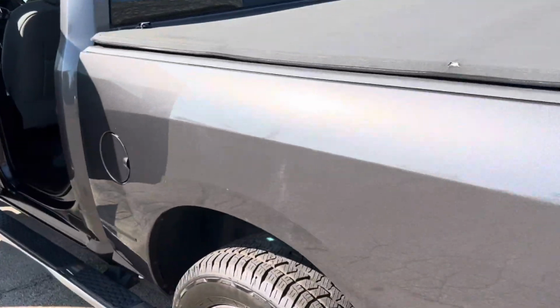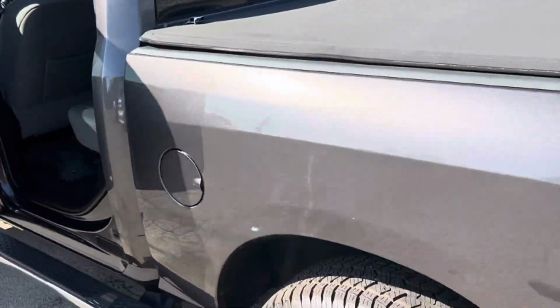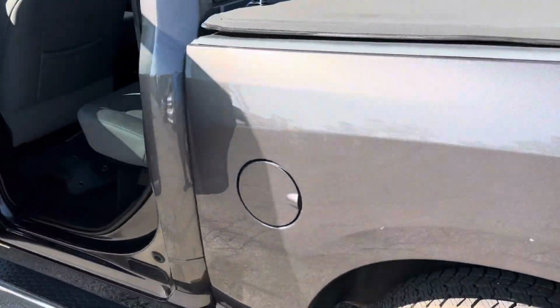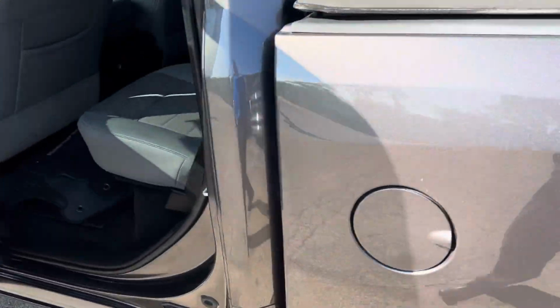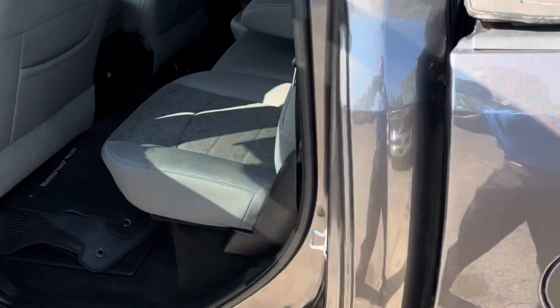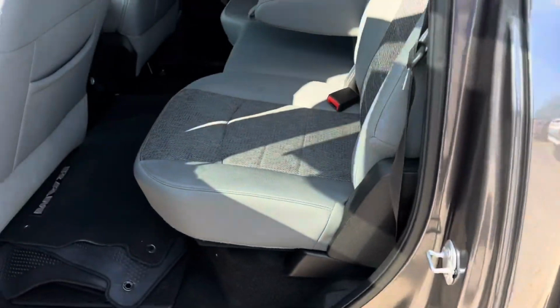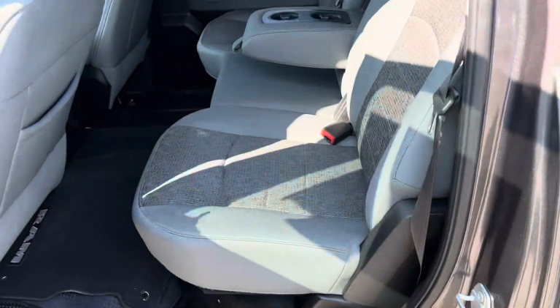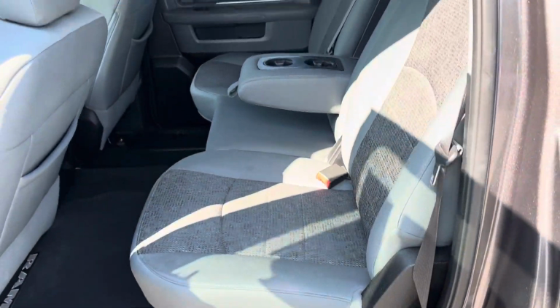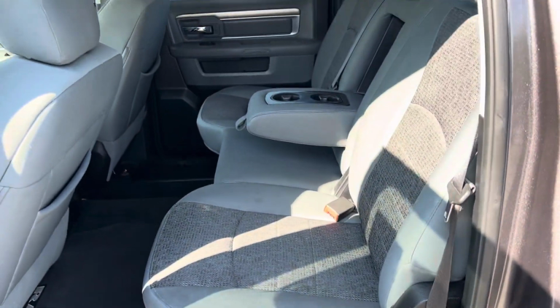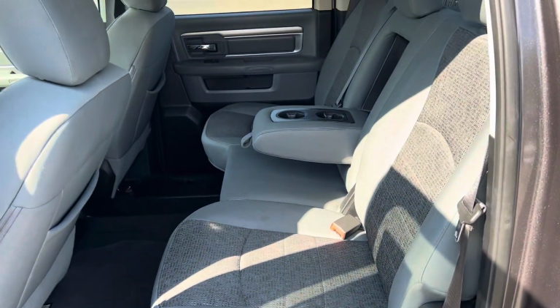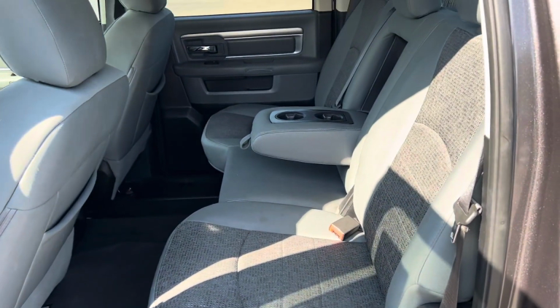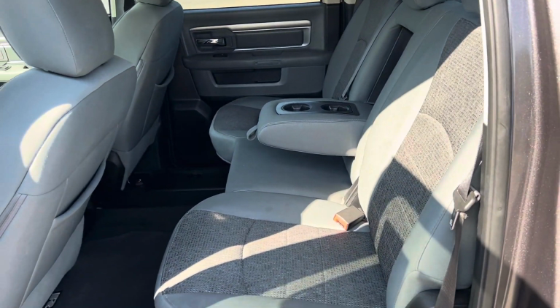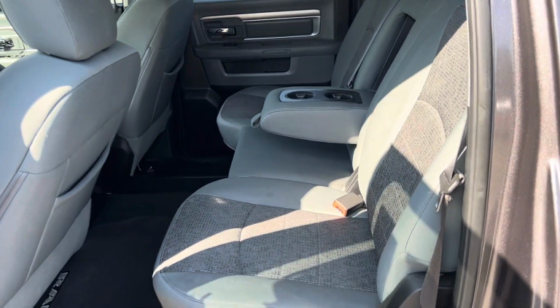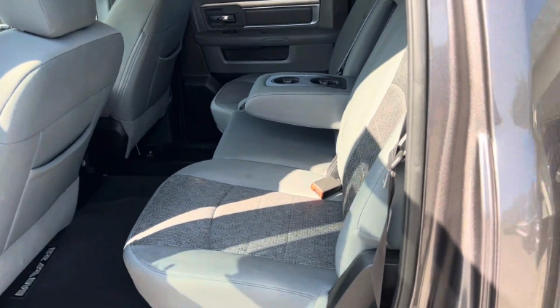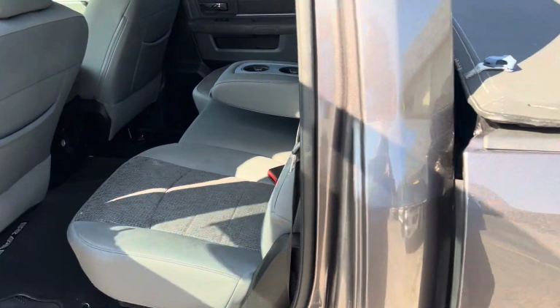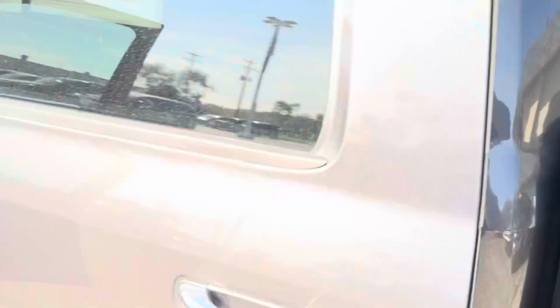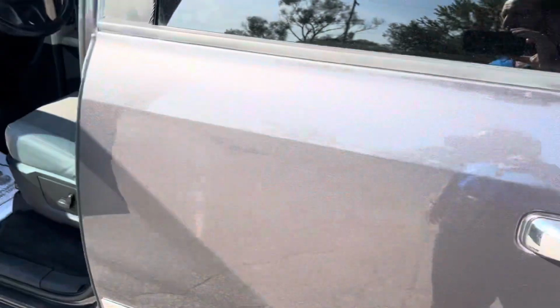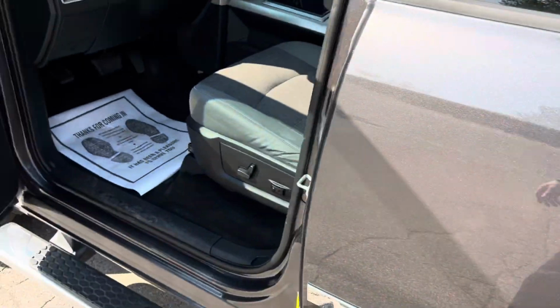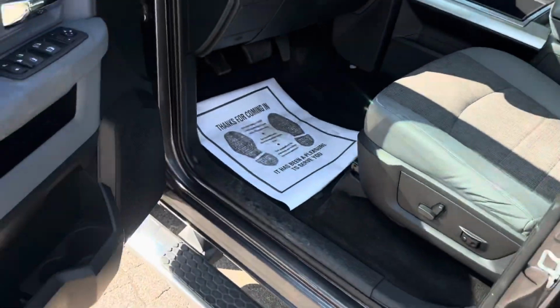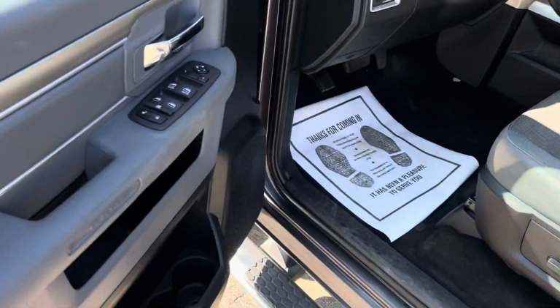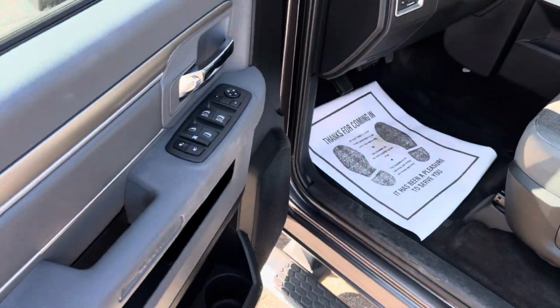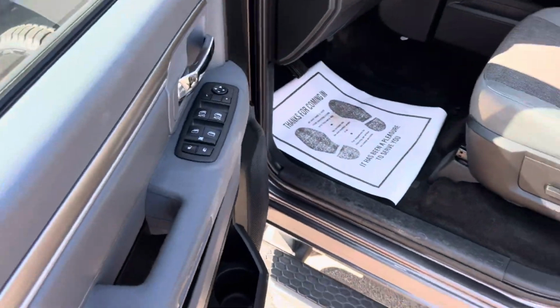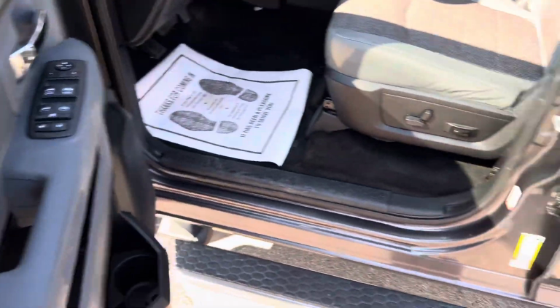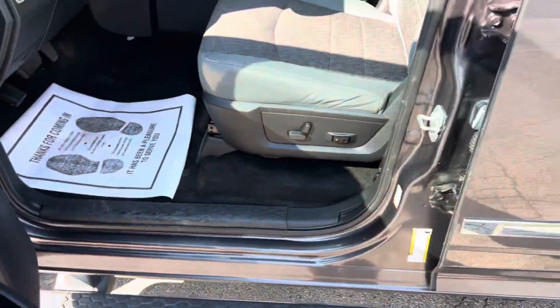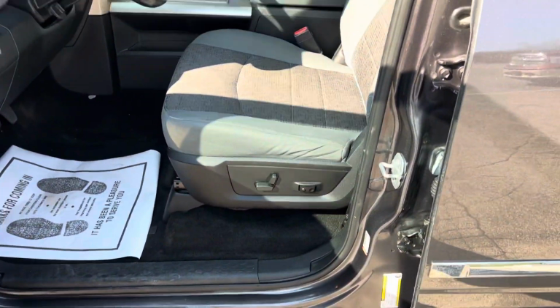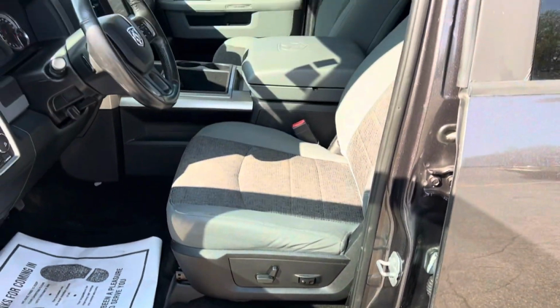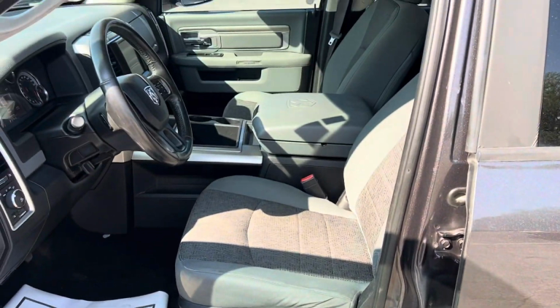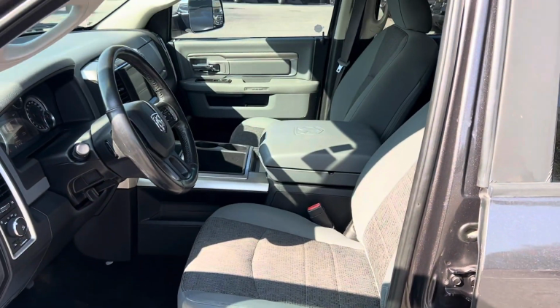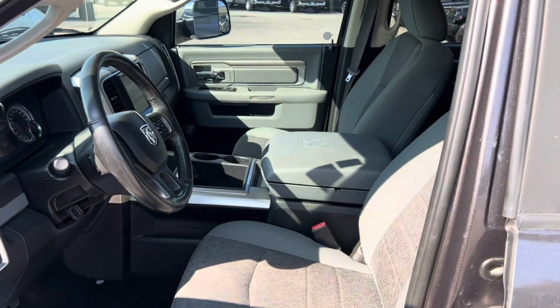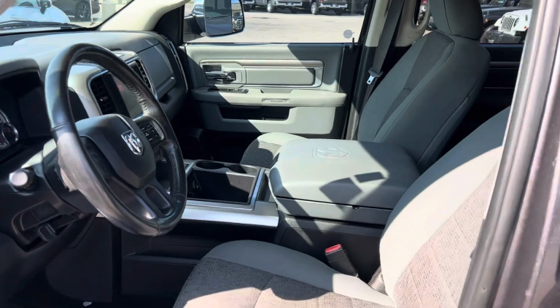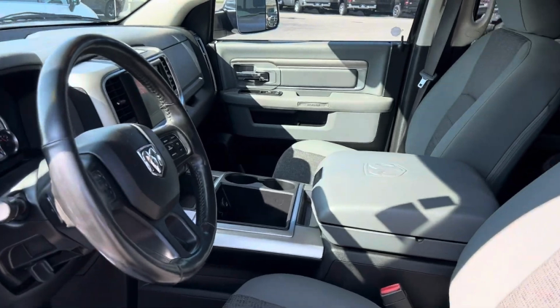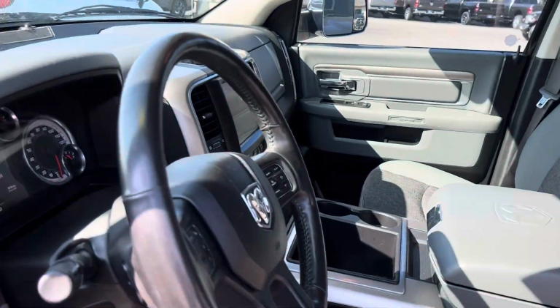We take a look at the back seat — four inches more legroom than anybody else in the competition. Those seats do fold up for additional storage. We have power windows, power locks, power seats, and a center console. We'll take a step inside.